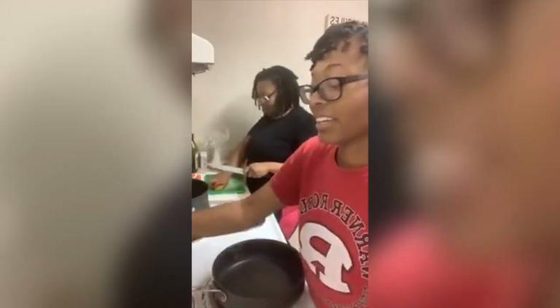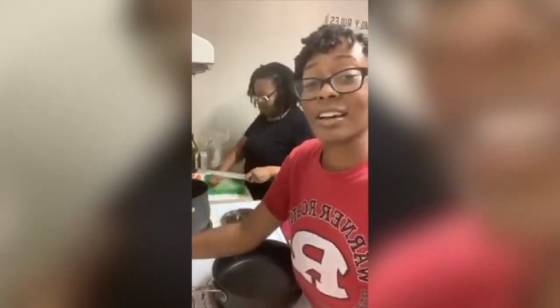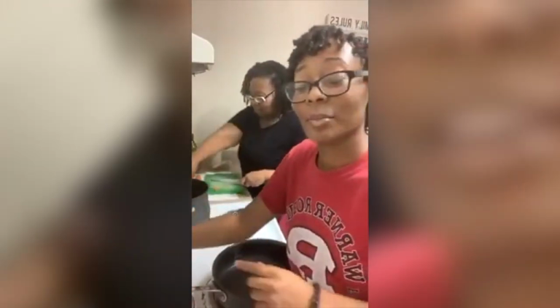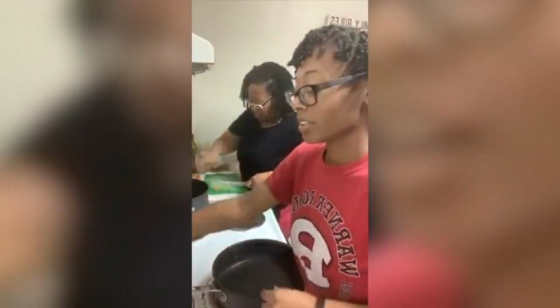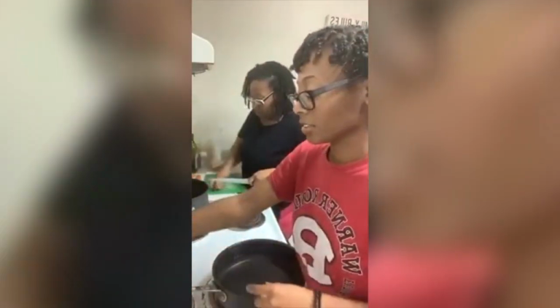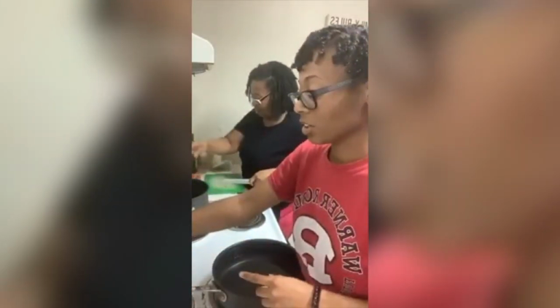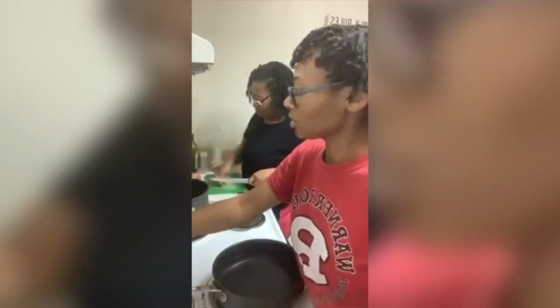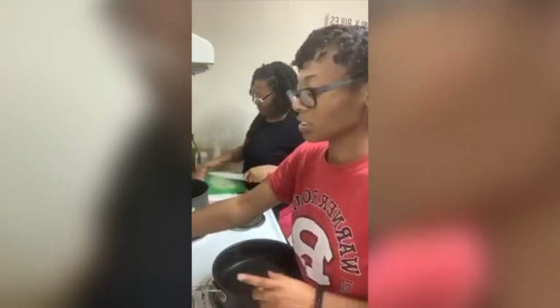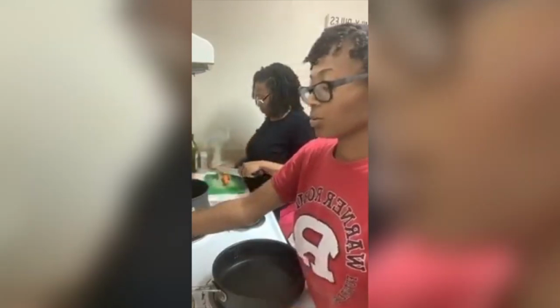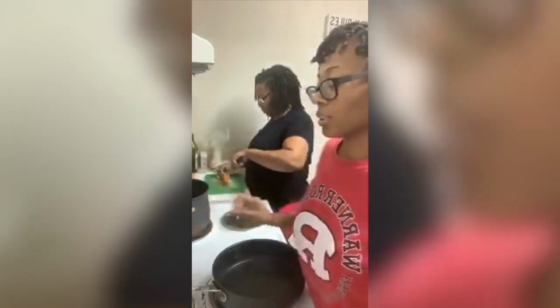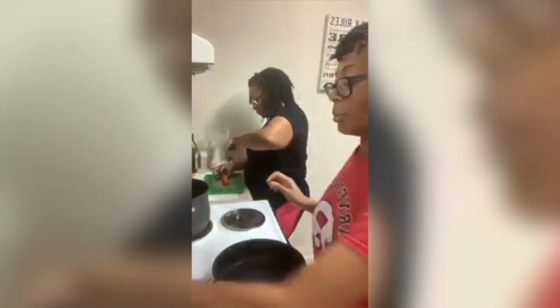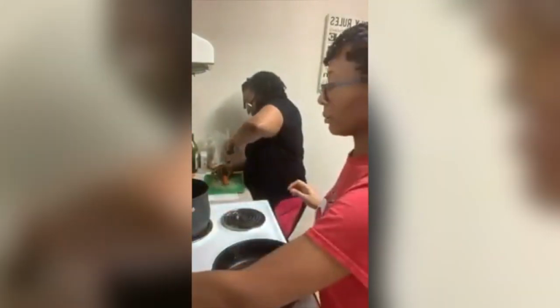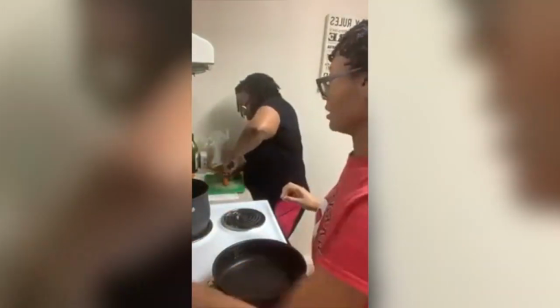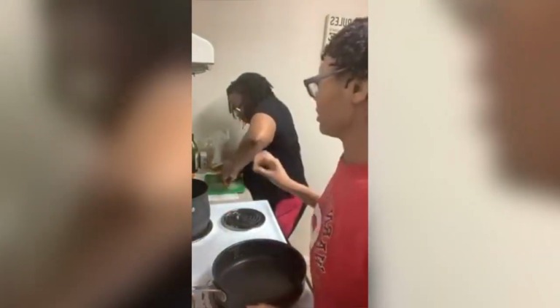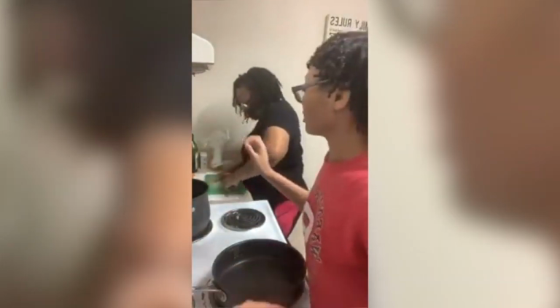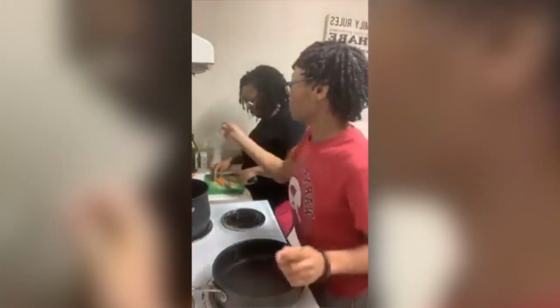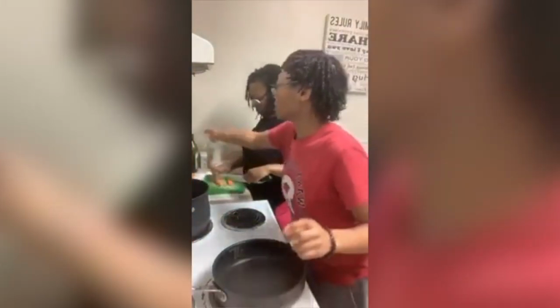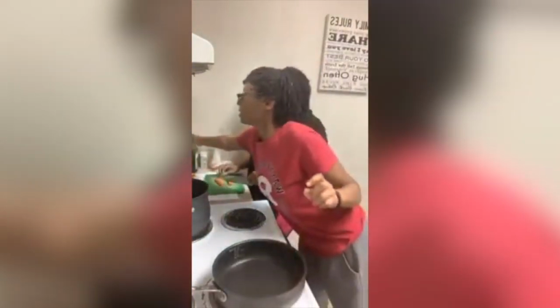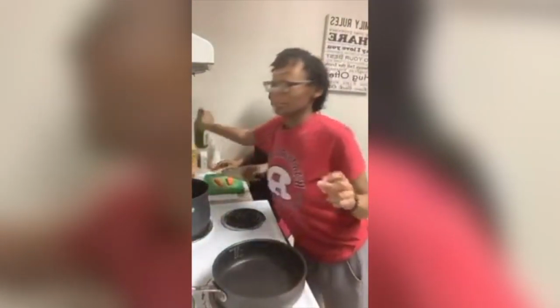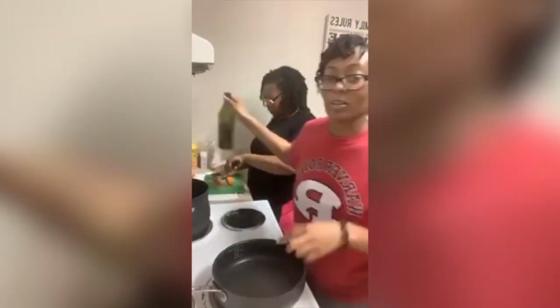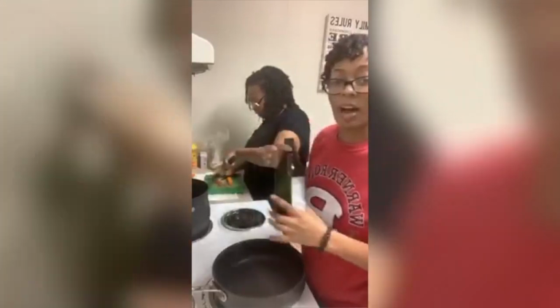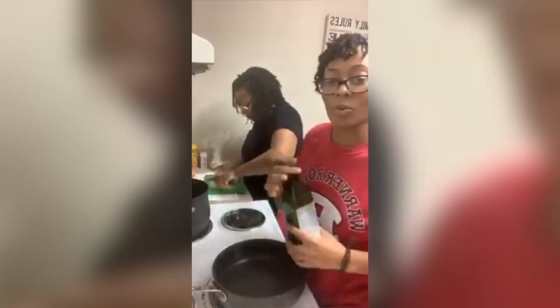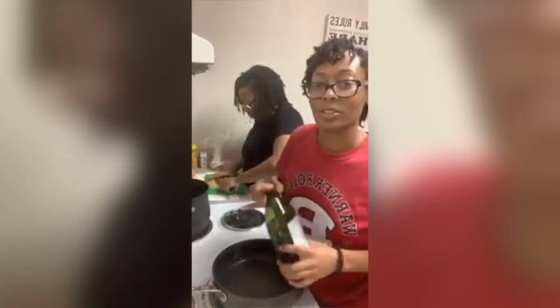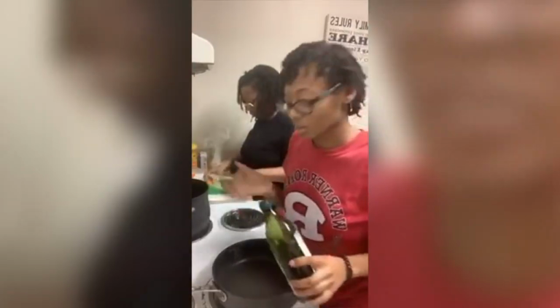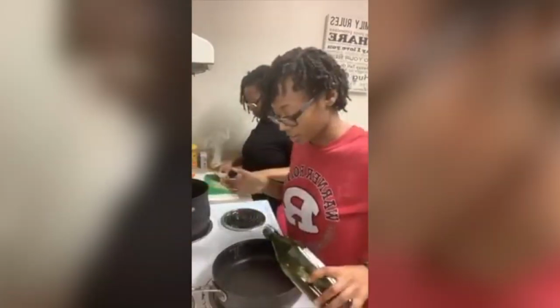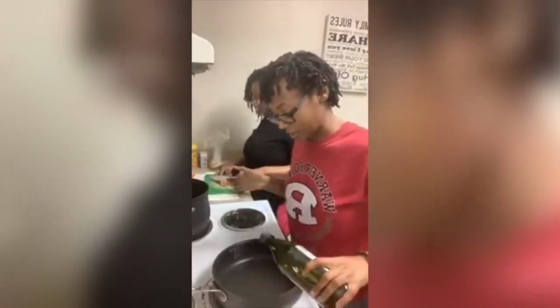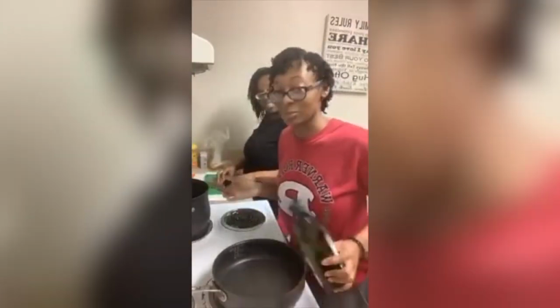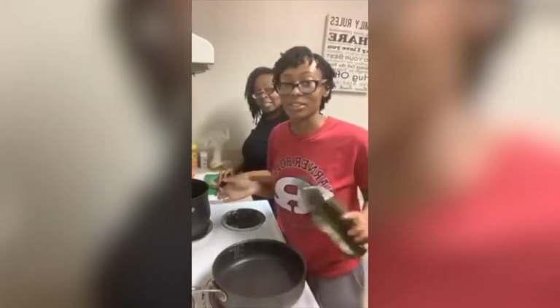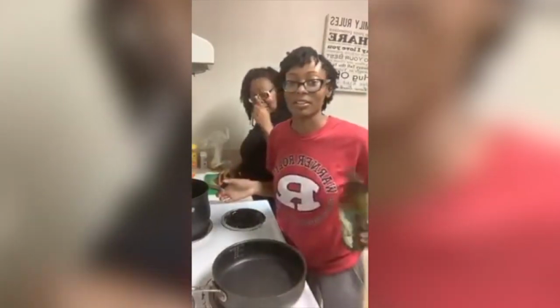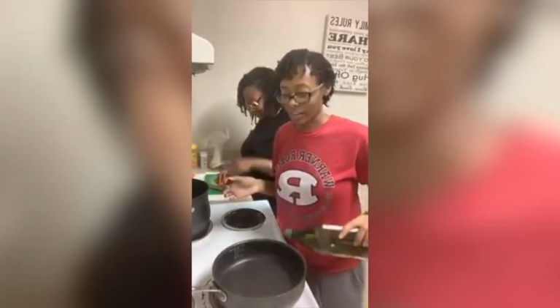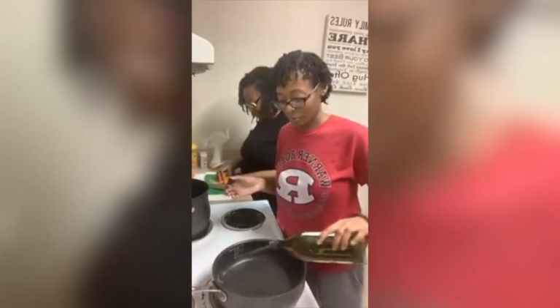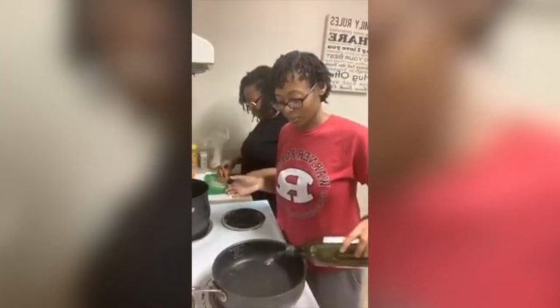Set the stove to medium heat and put a little bit of olive oil — no certain measurements. Y'all should know how to put oil in a pan. That's probably about two tablespoons.